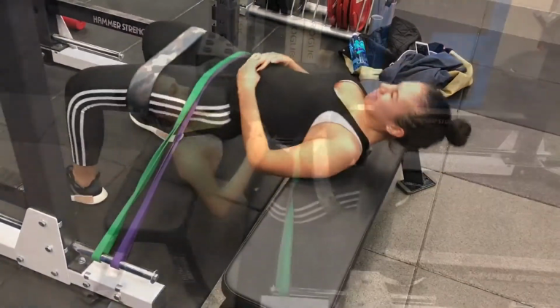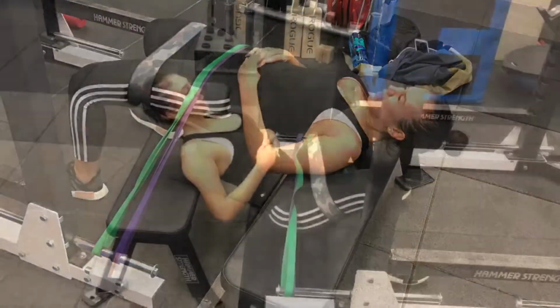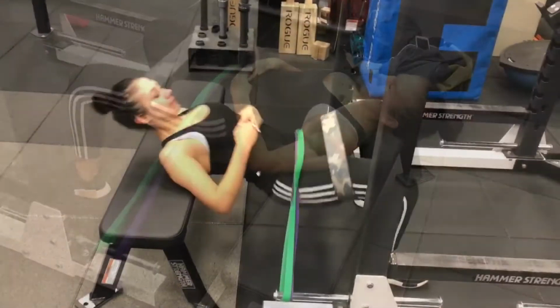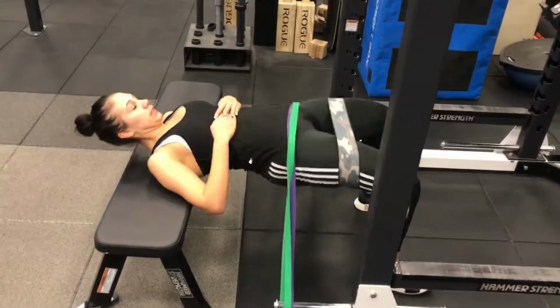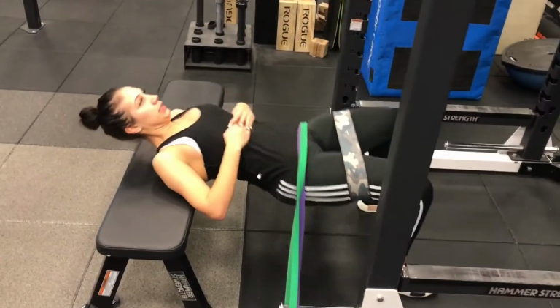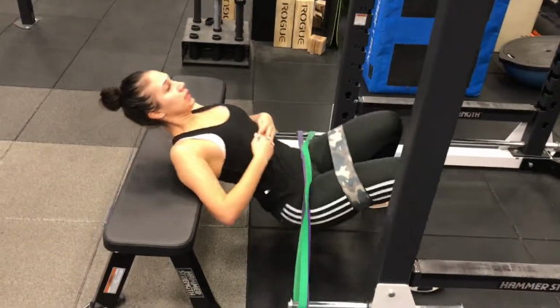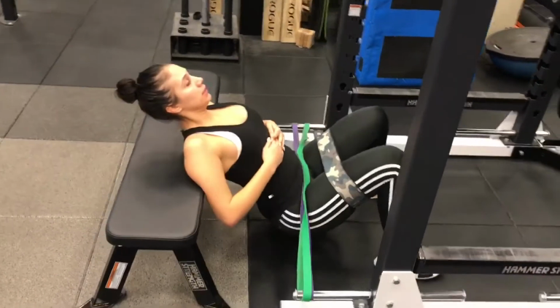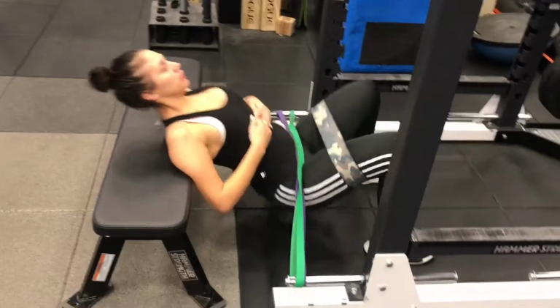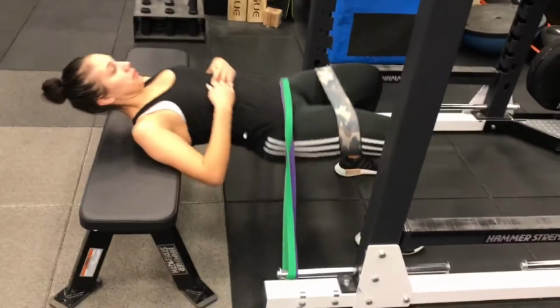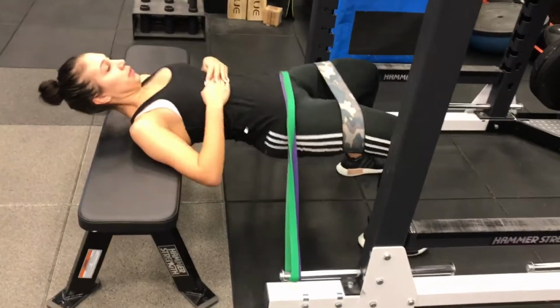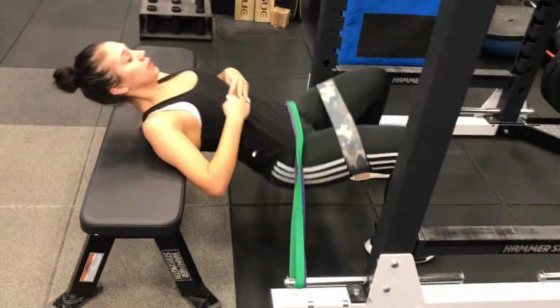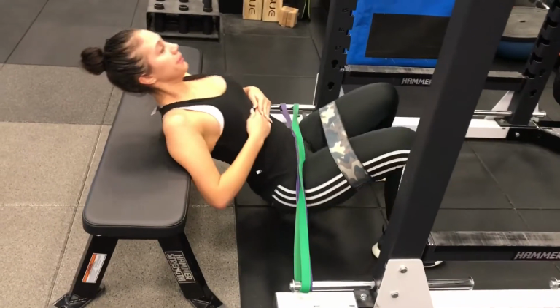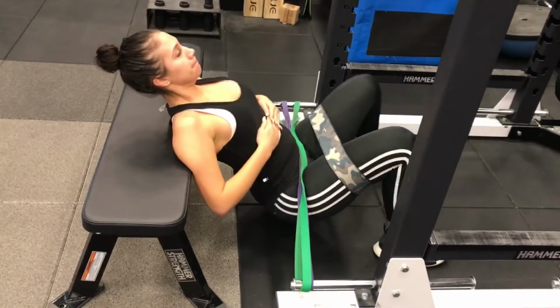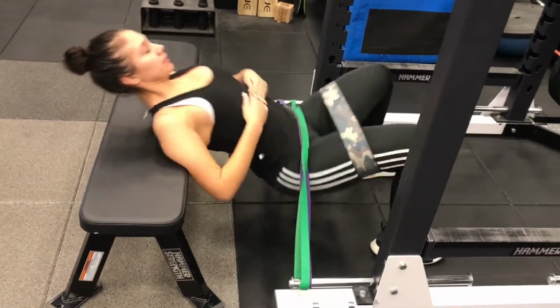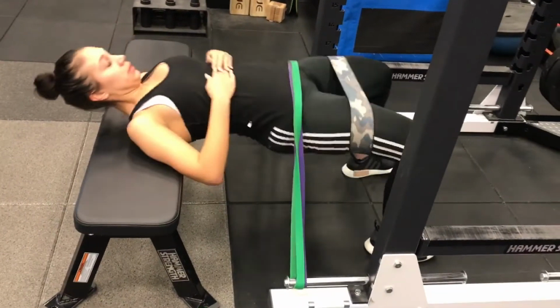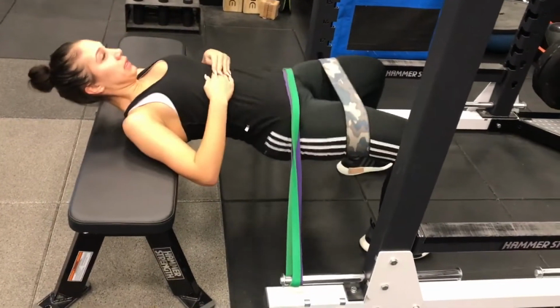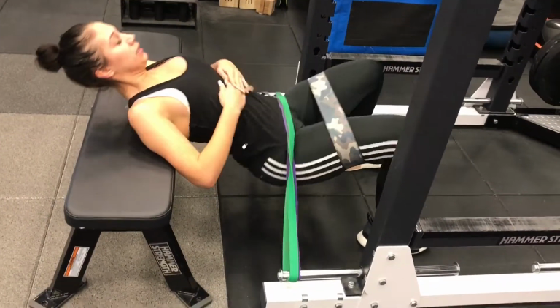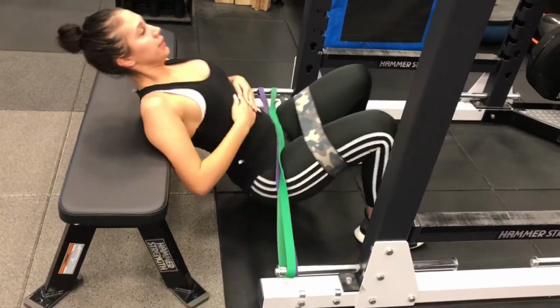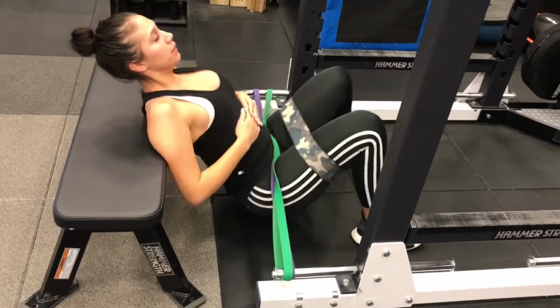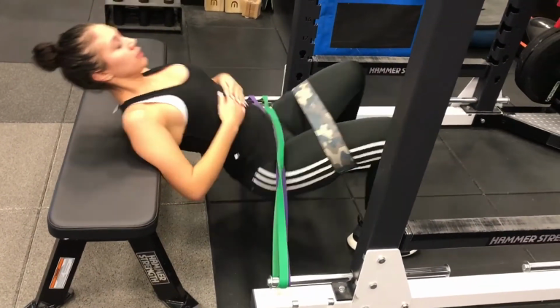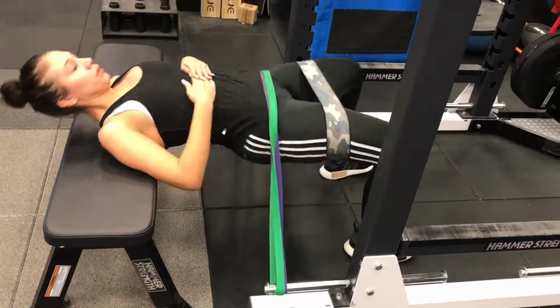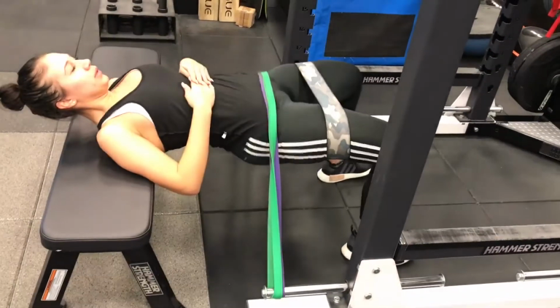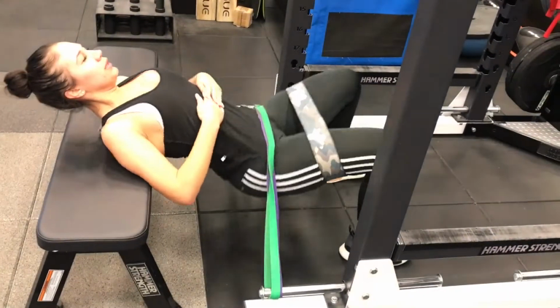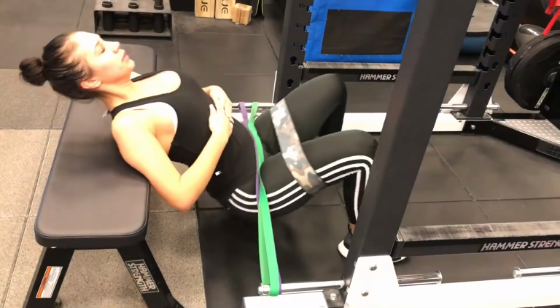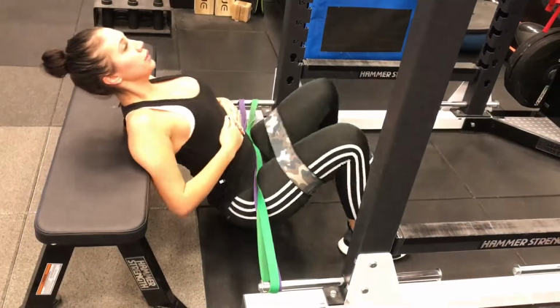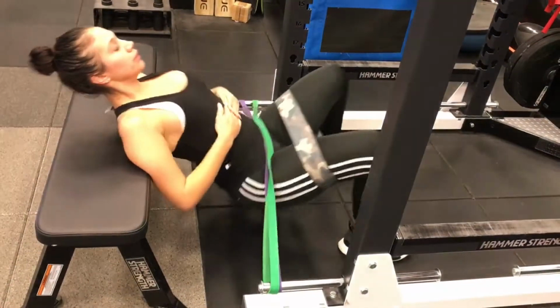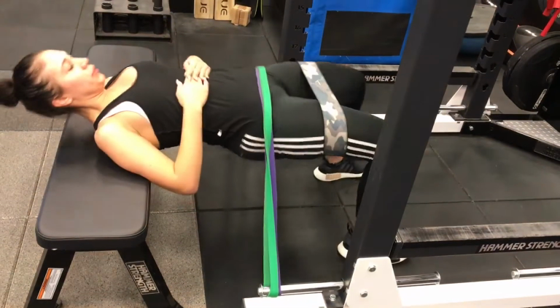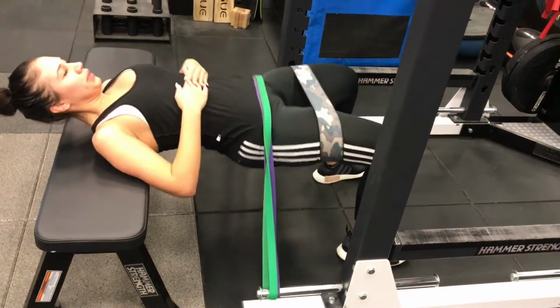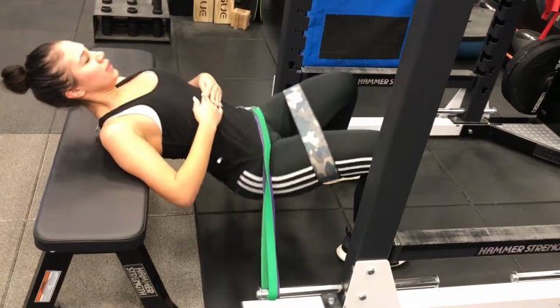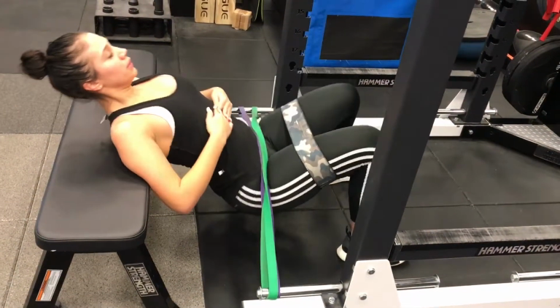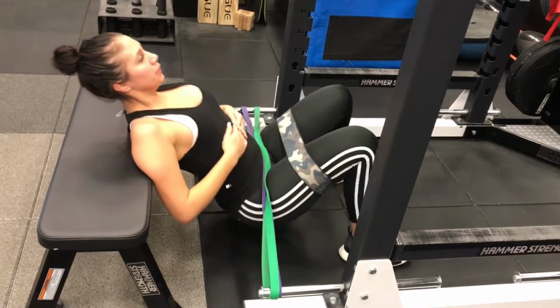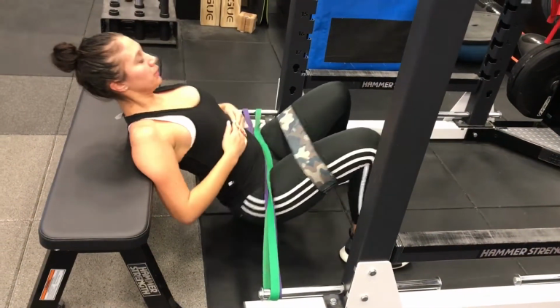Squeeze at the top on this exercise. Try to relax your upper body and breathe through it, and stay nice and controlled the entire time.